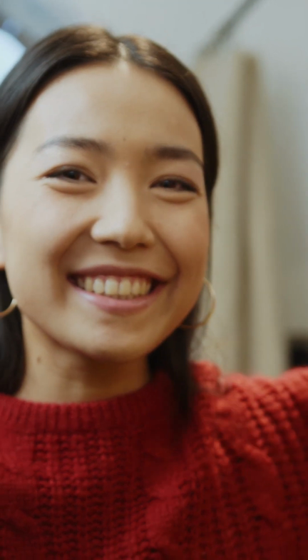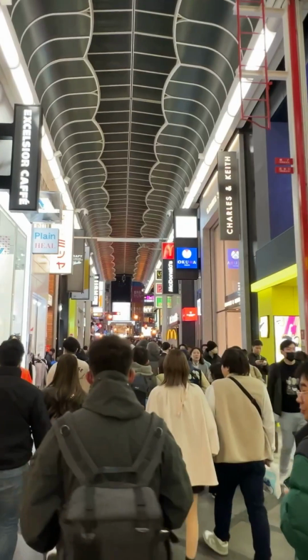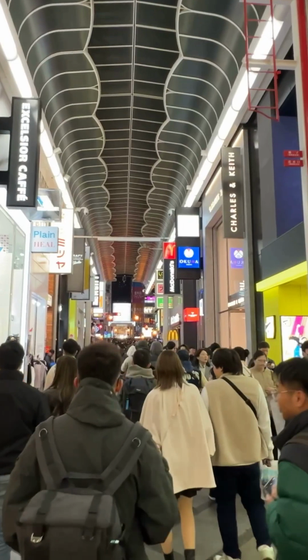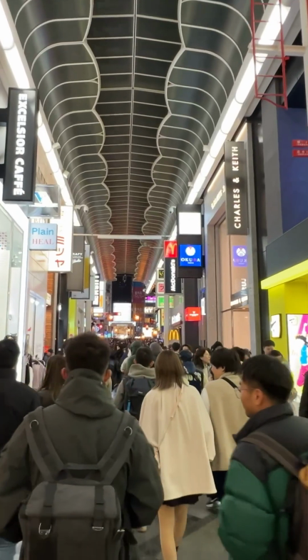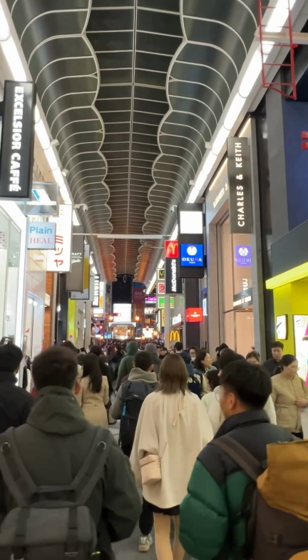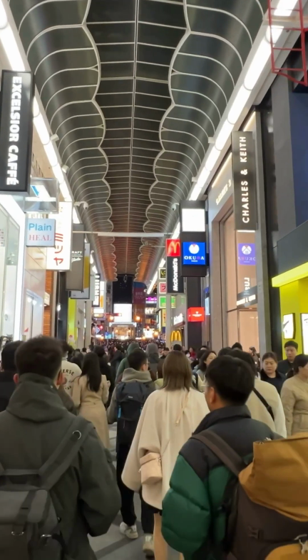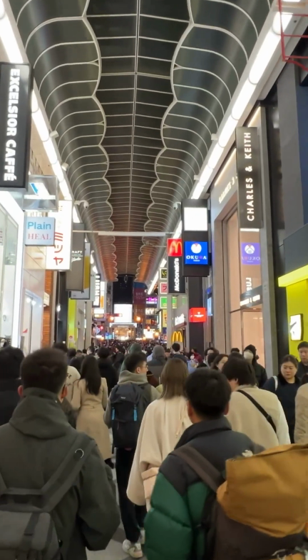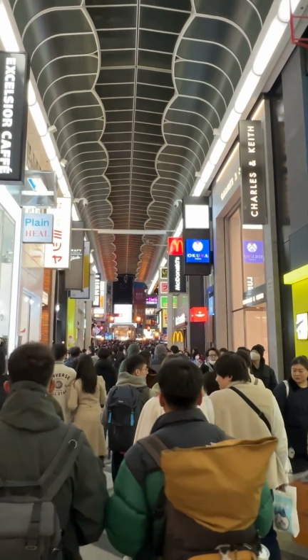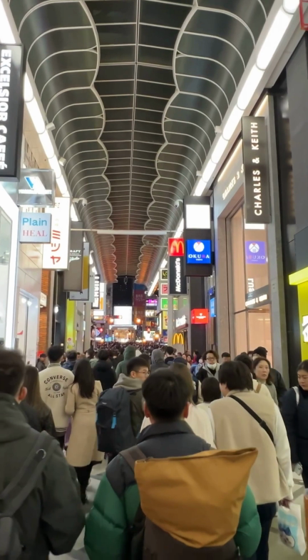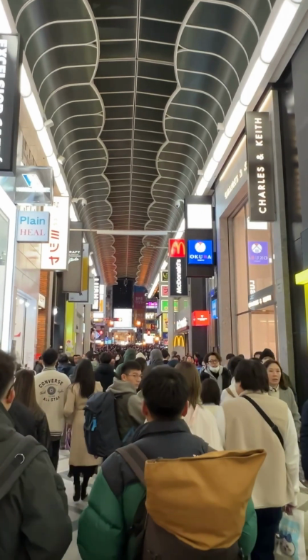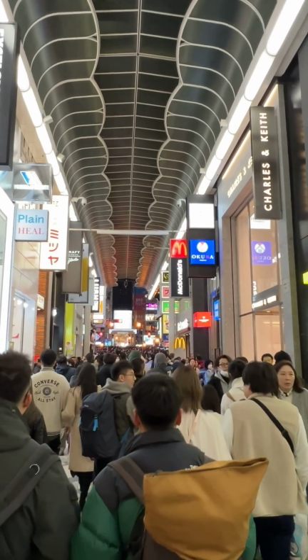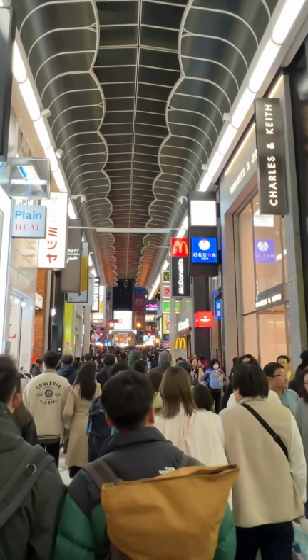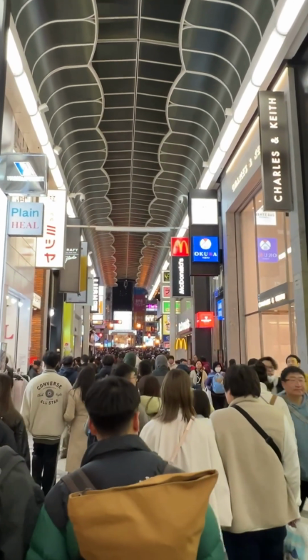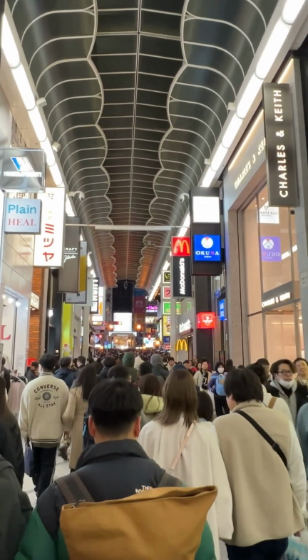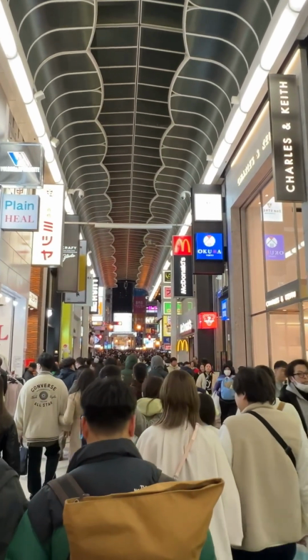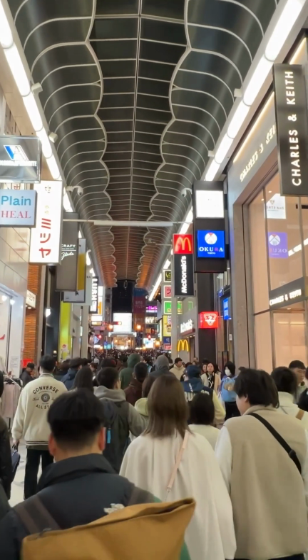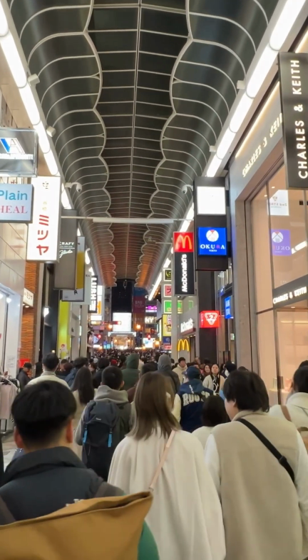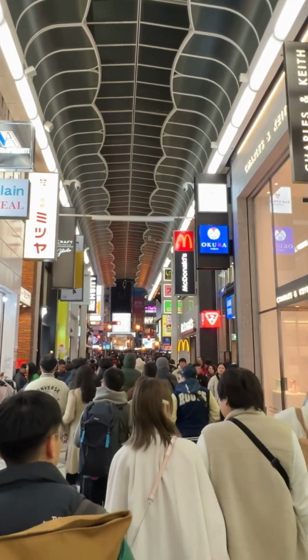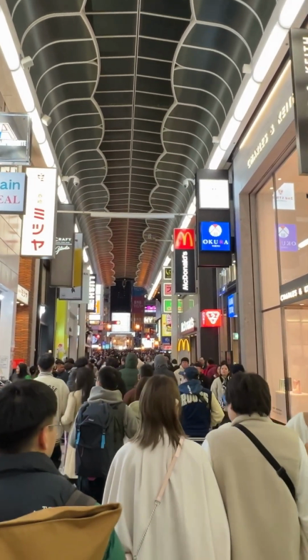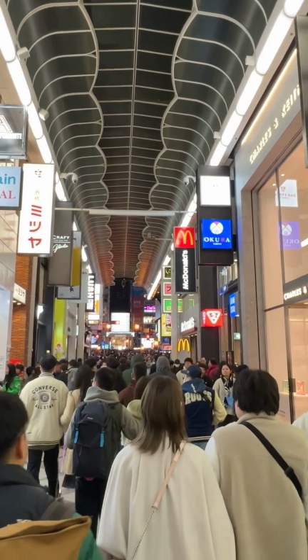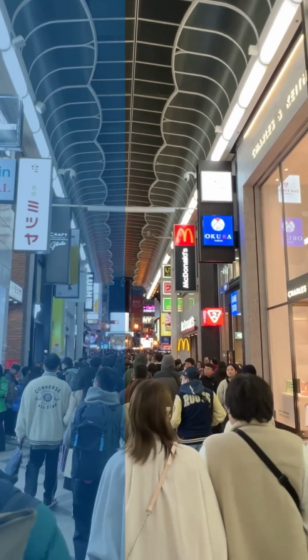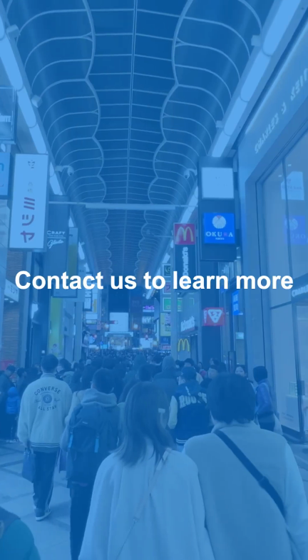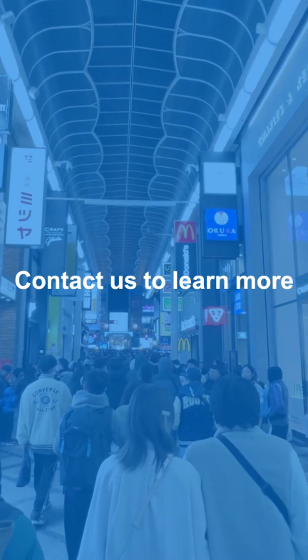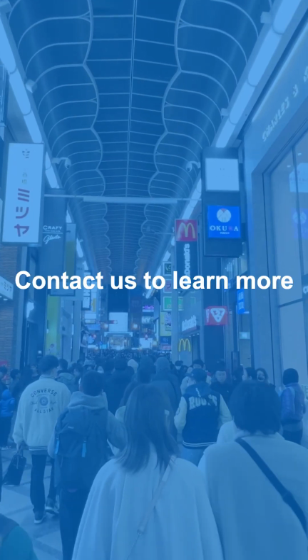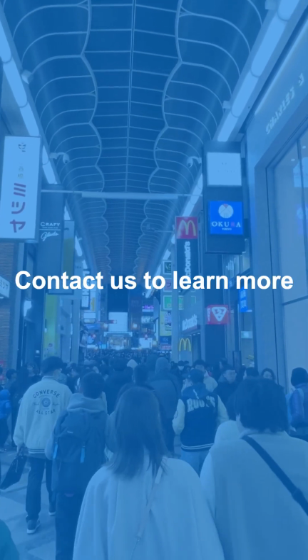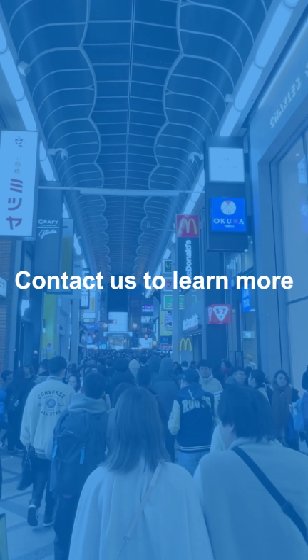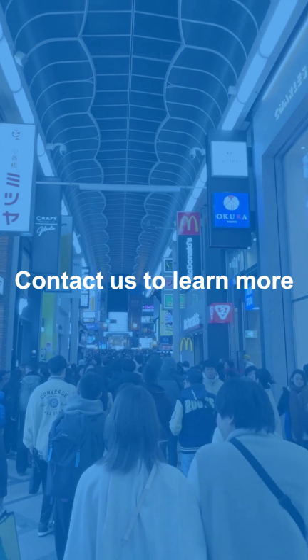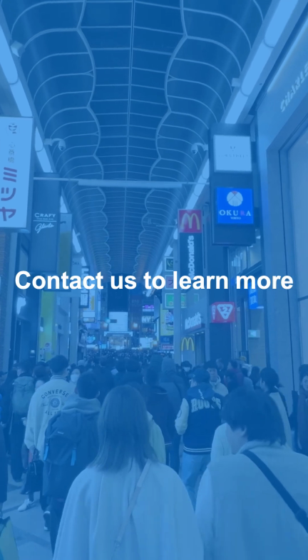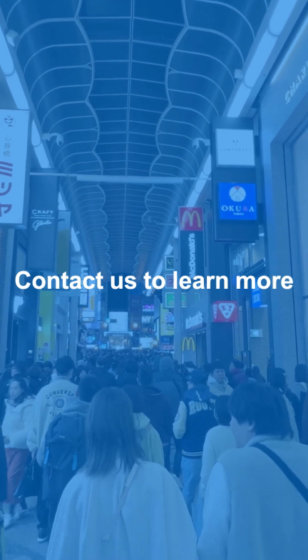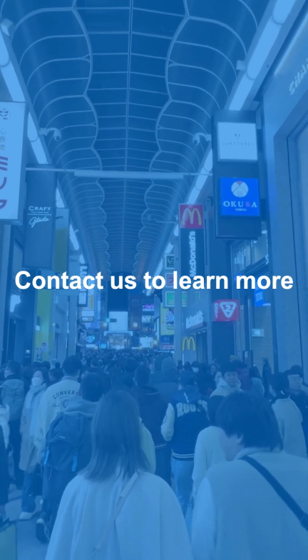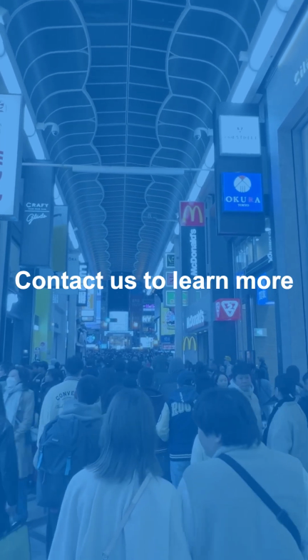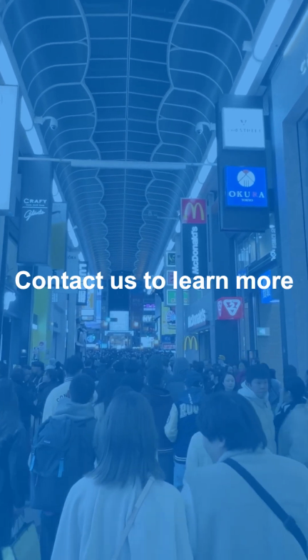Major shopping centers worldwide are already using this tech to create smarter, more connected experiences. Discover how indoor navigation can enhance your shopping experience today with Navigene.